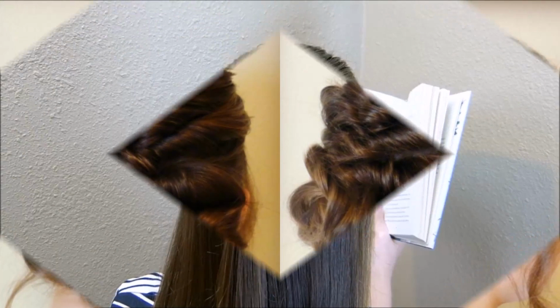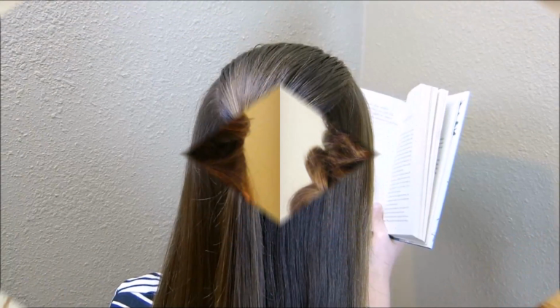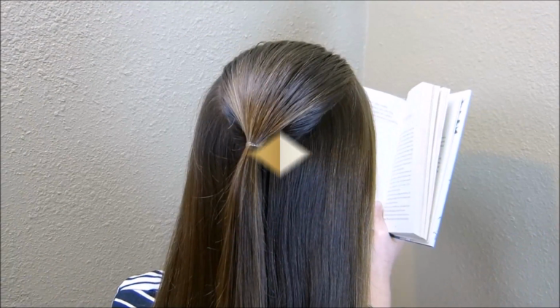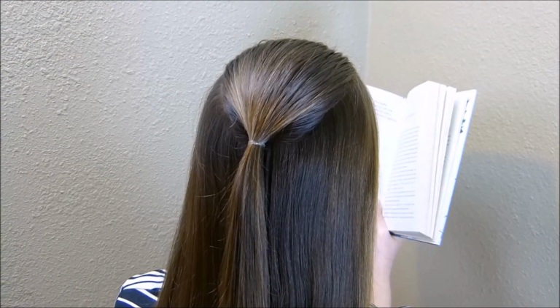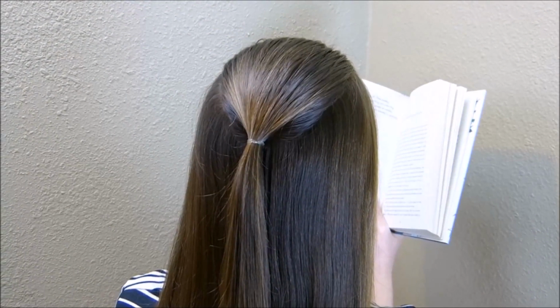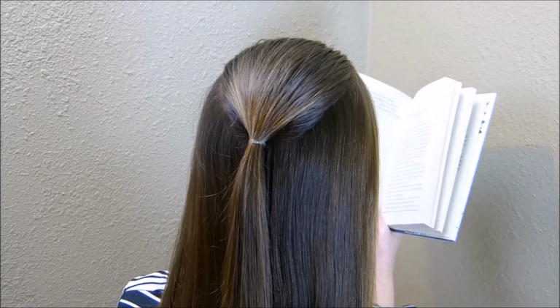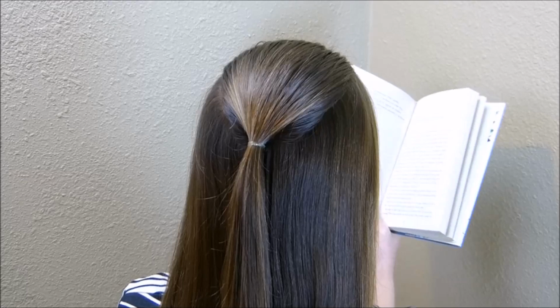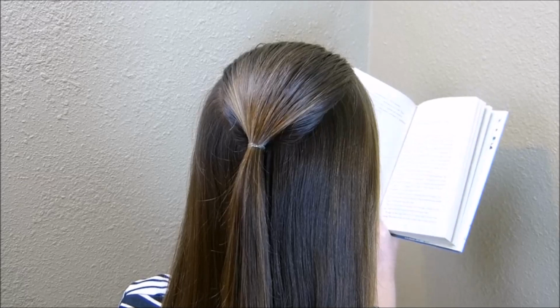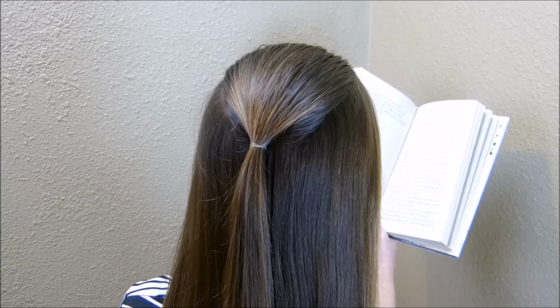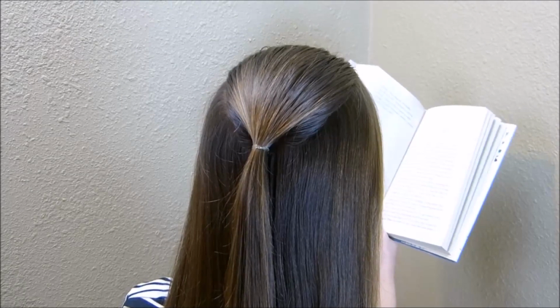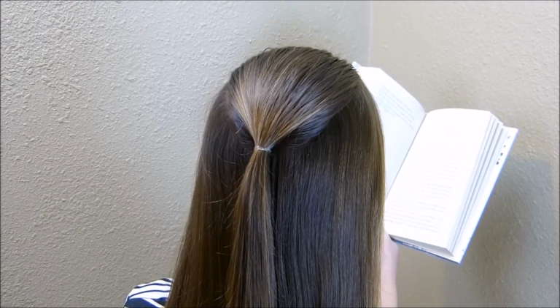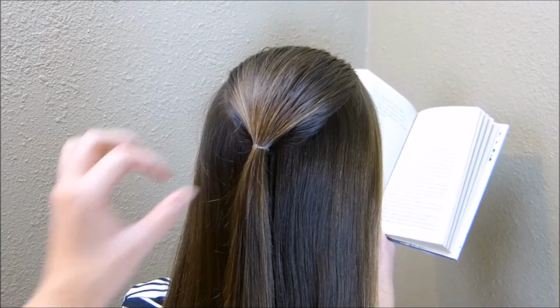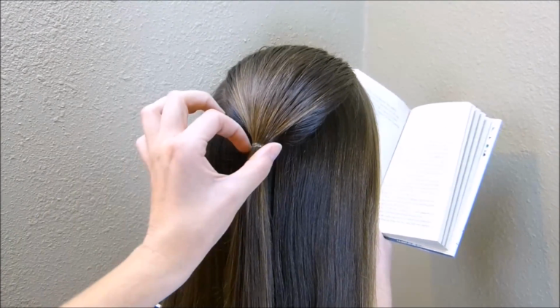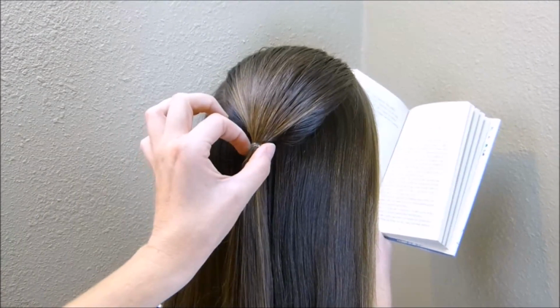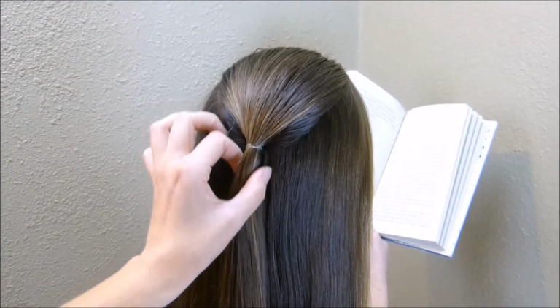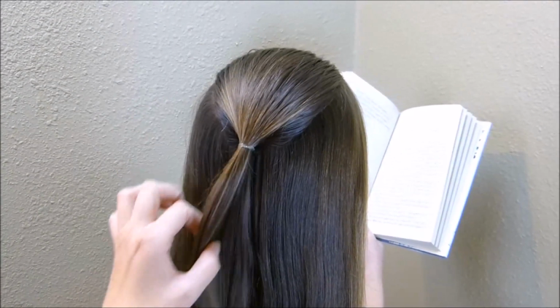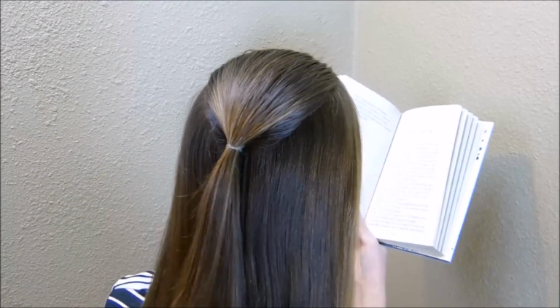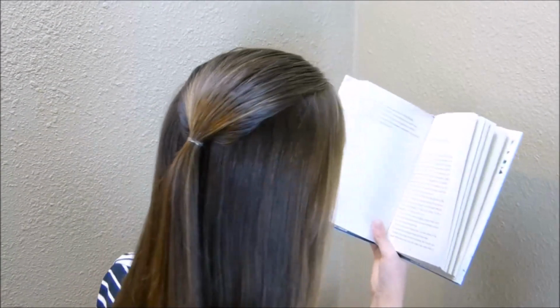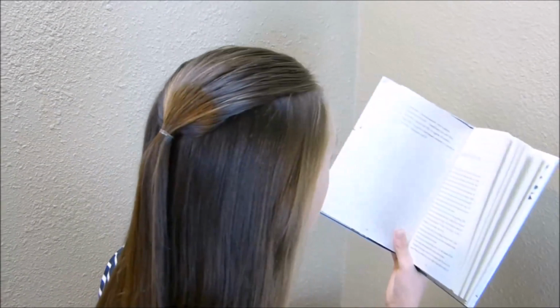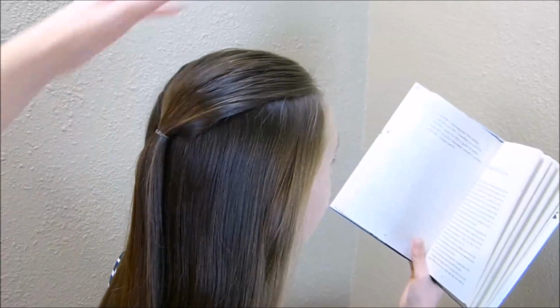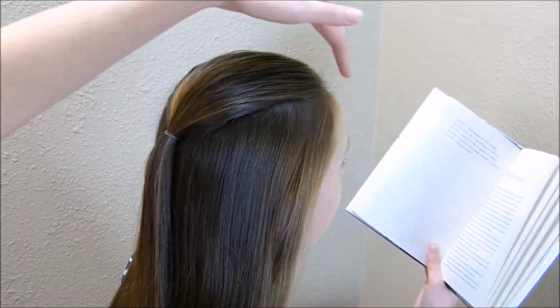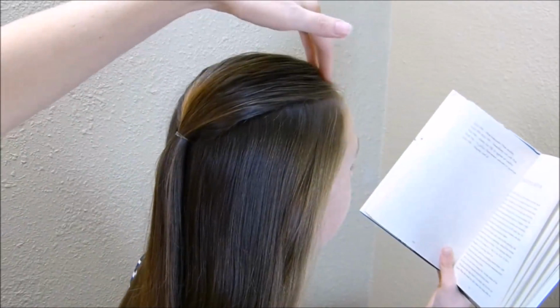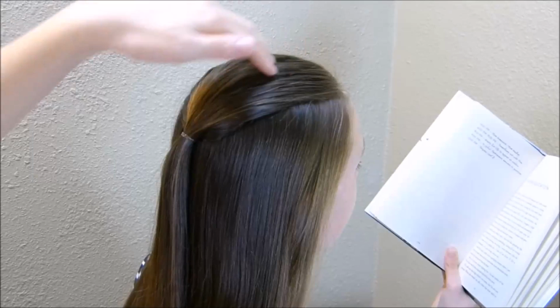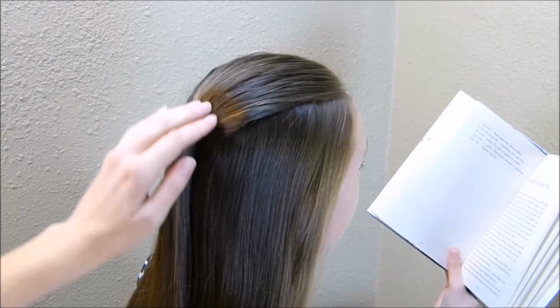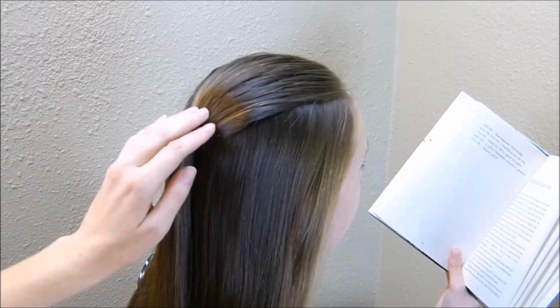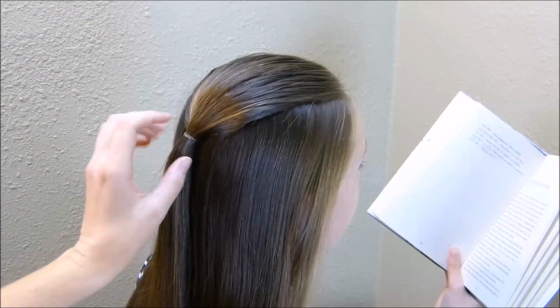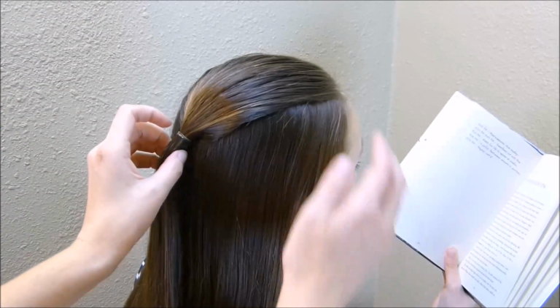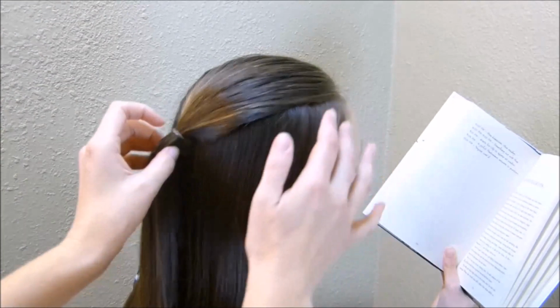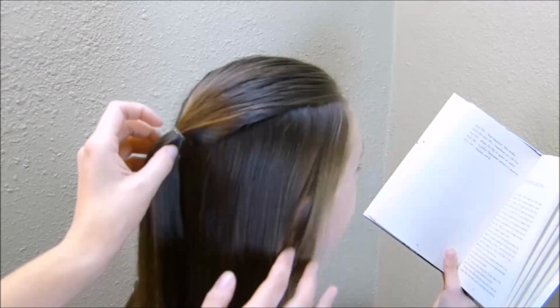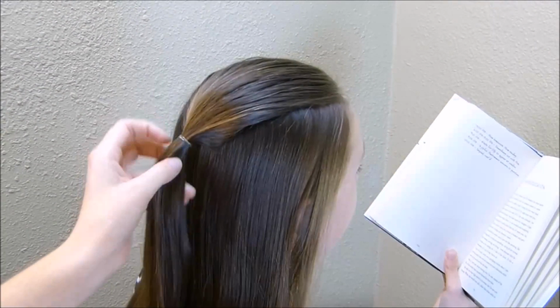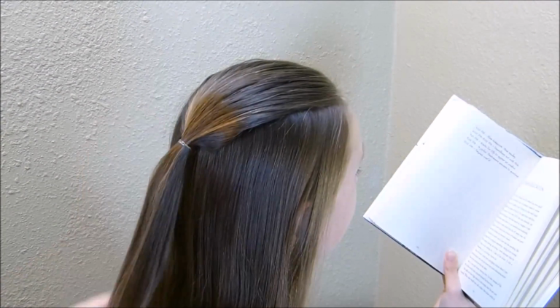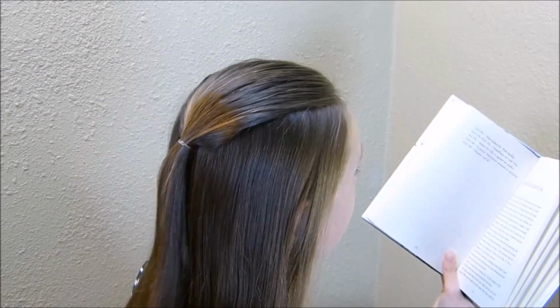Hey guys, today we're going to be doing a pretty updo style. I've started by making a half ponytail and as you can see, I only pulled the top of her hair back — I left the sides down.